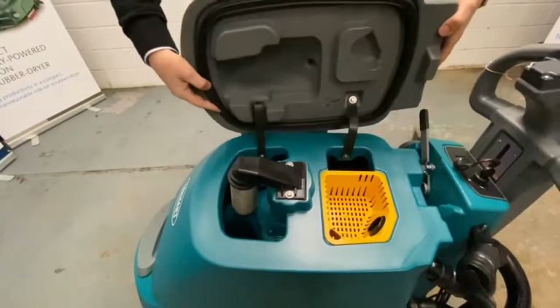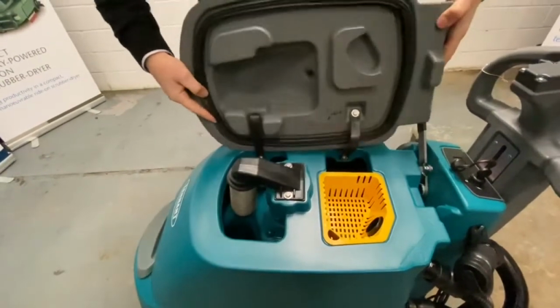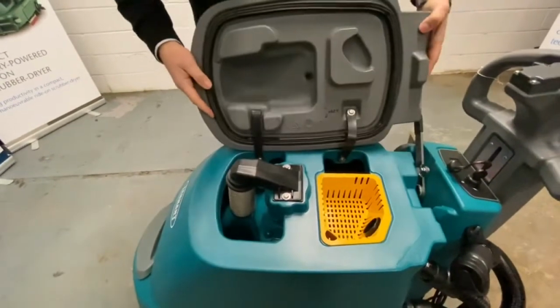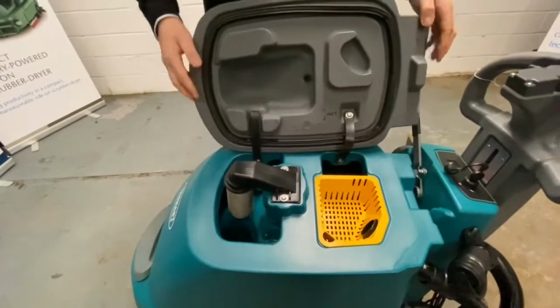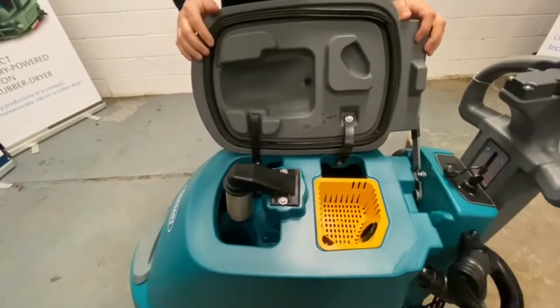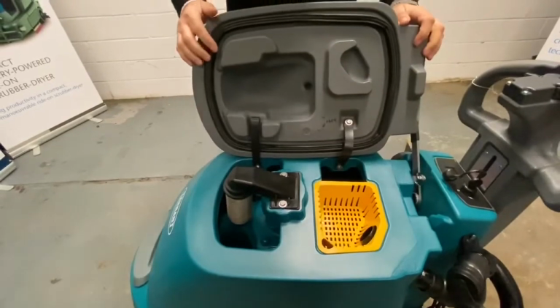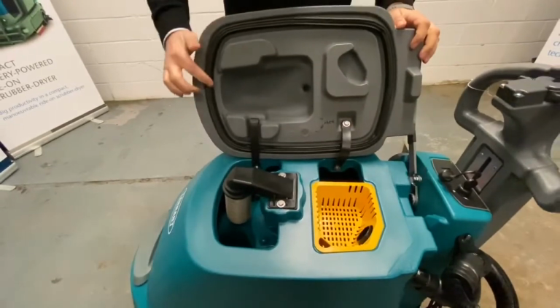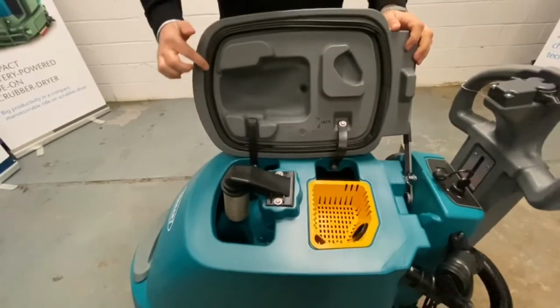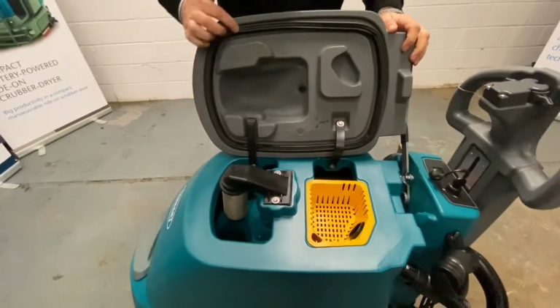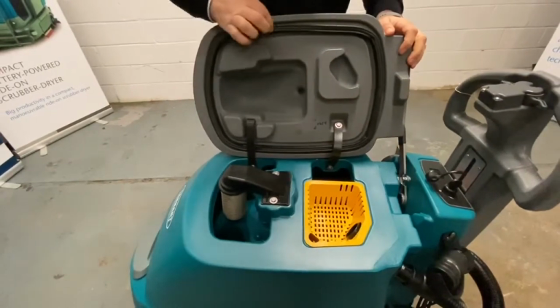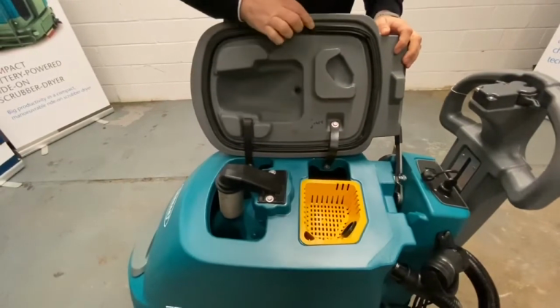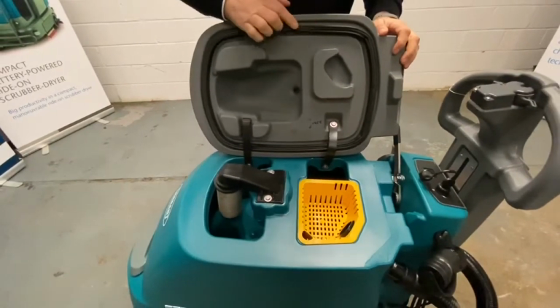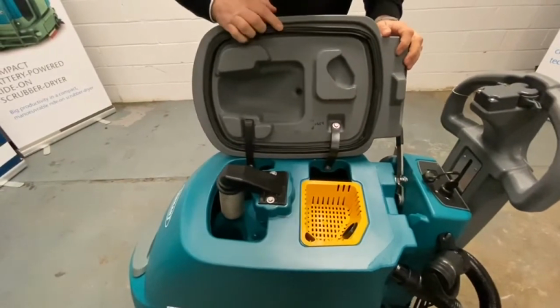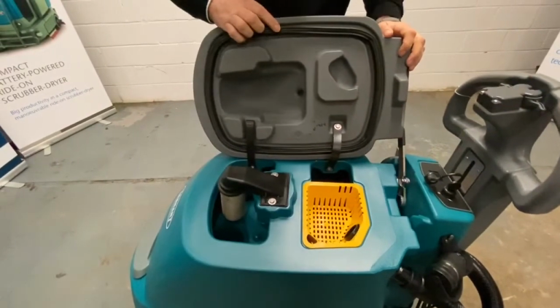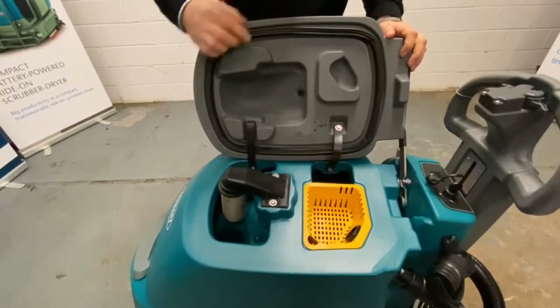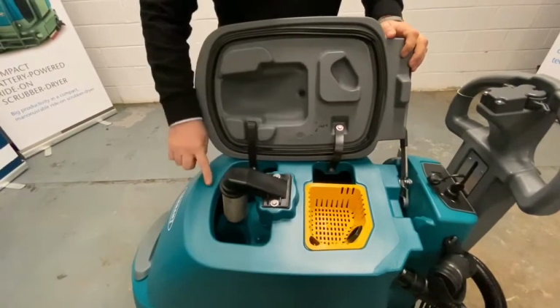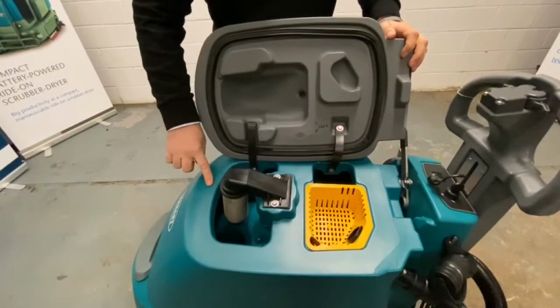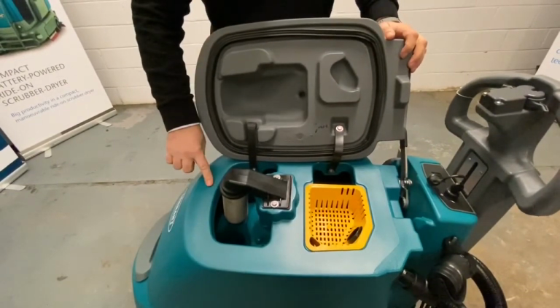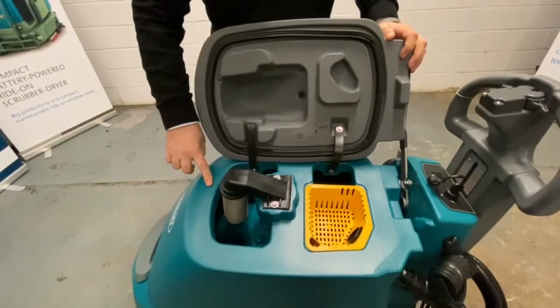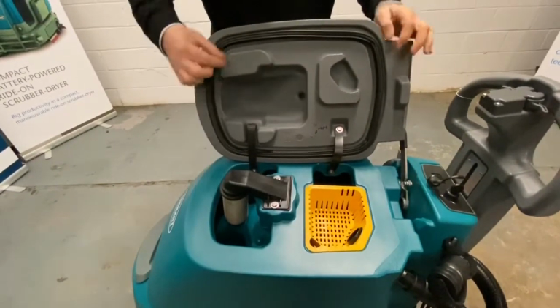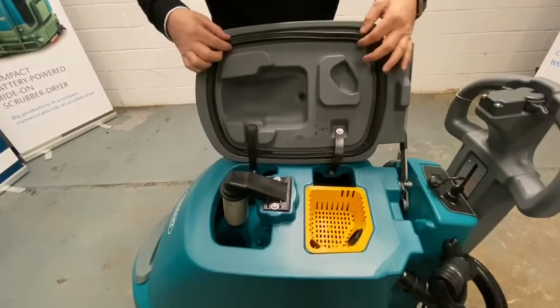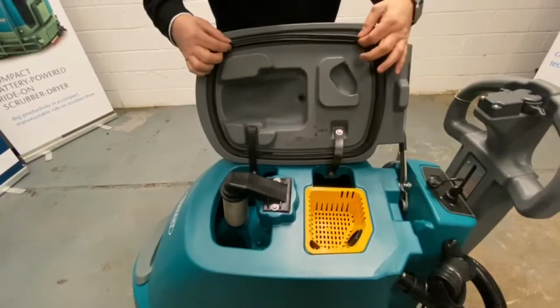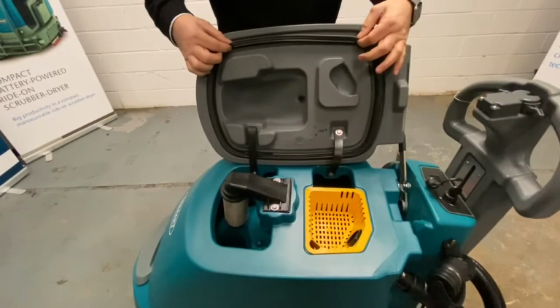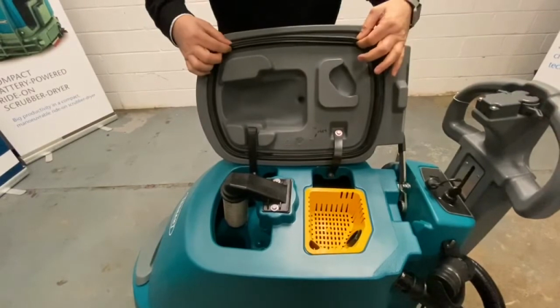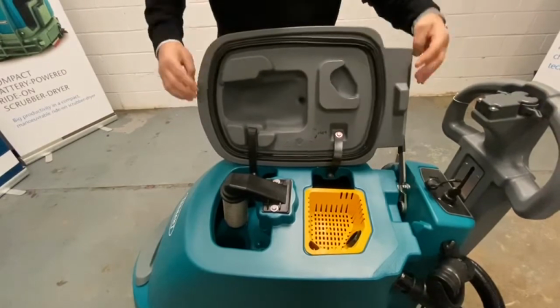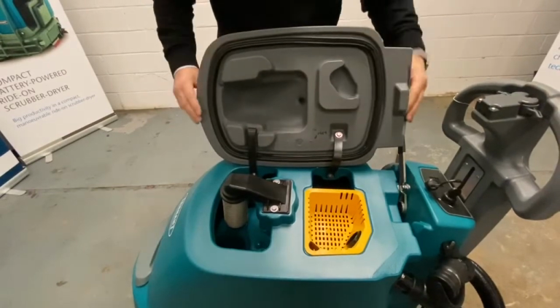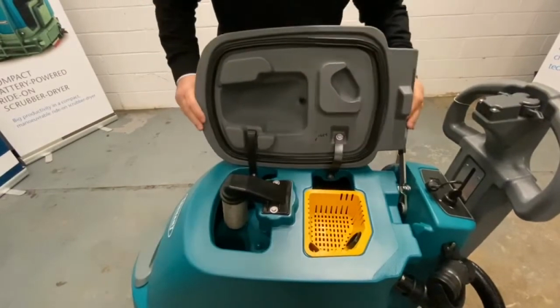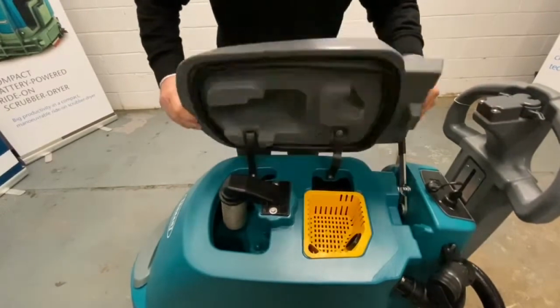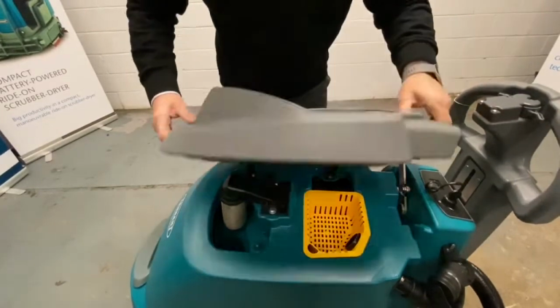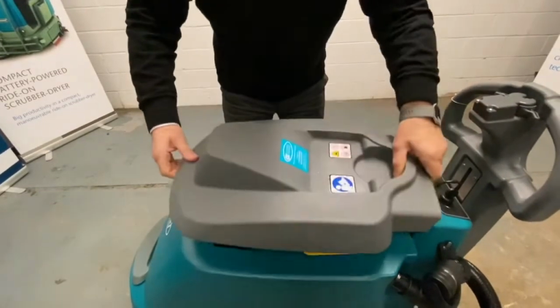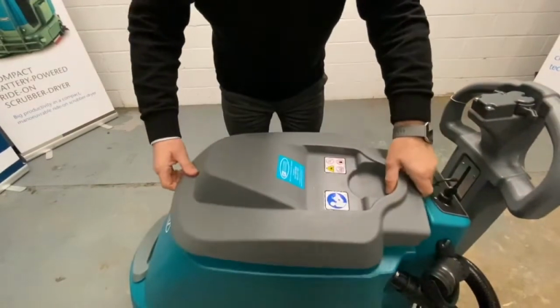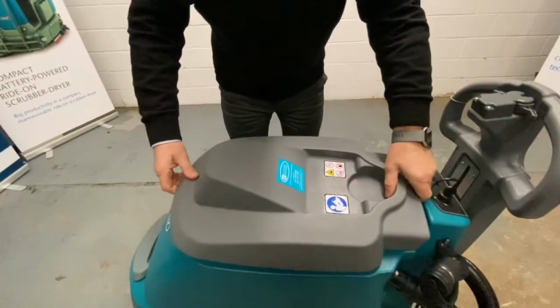Now to prevent loss of vacuum, it's important this lid seal is in good condition and it gets a good seat on the top. Any nicks or tears on it will reduce the suction you get down at the squeegee bar.